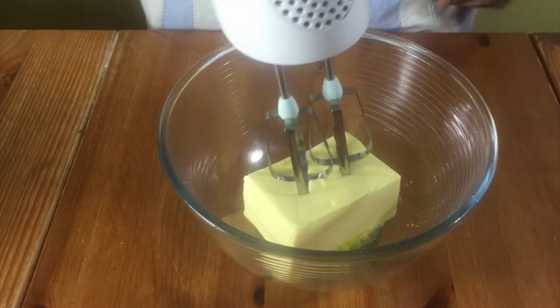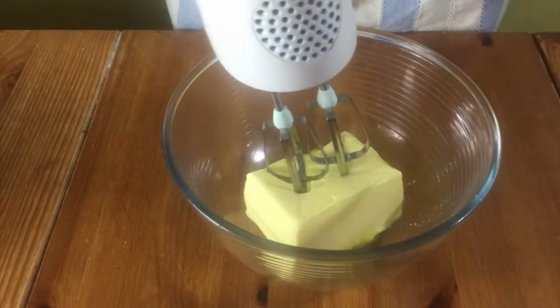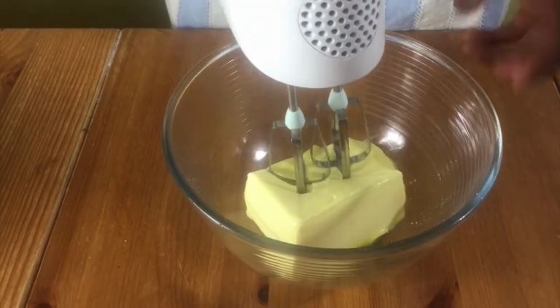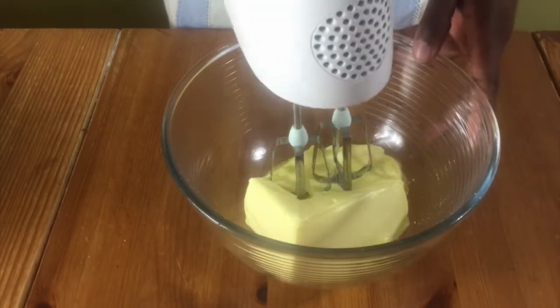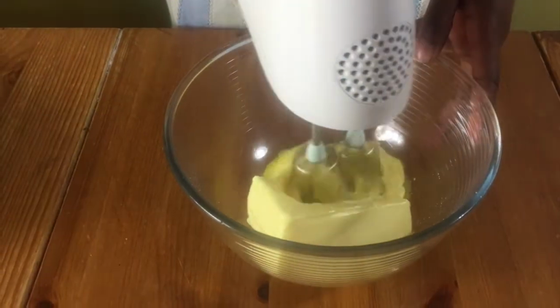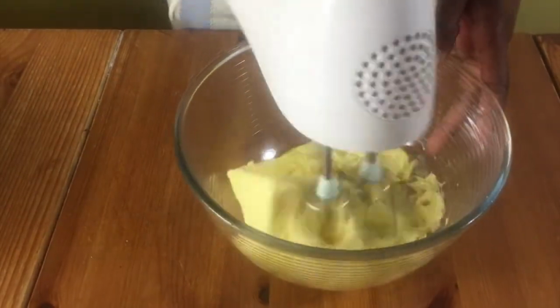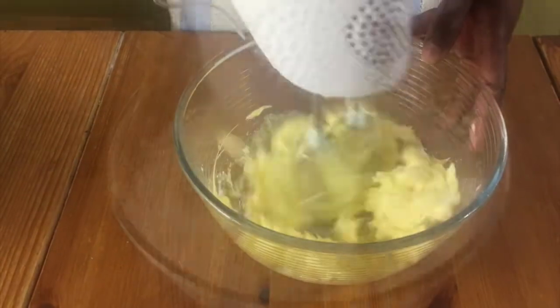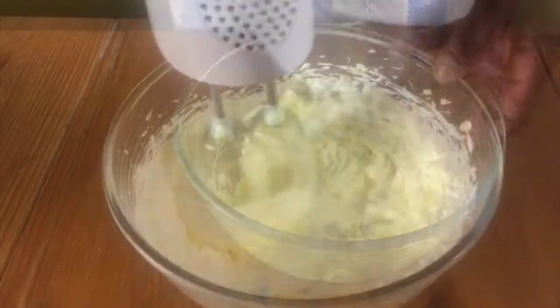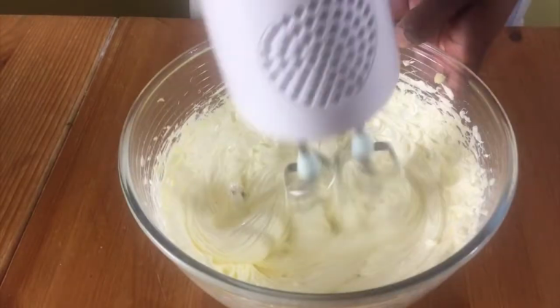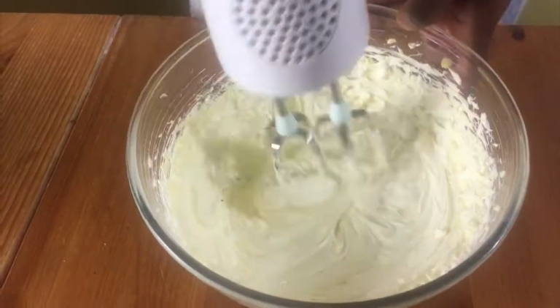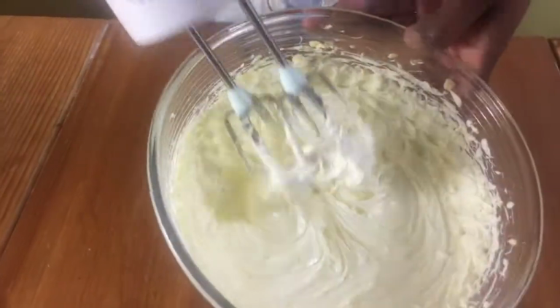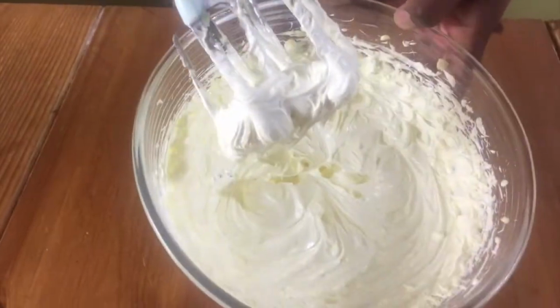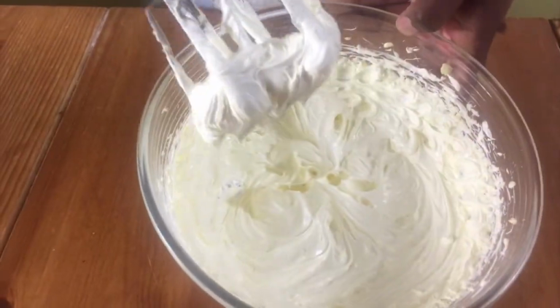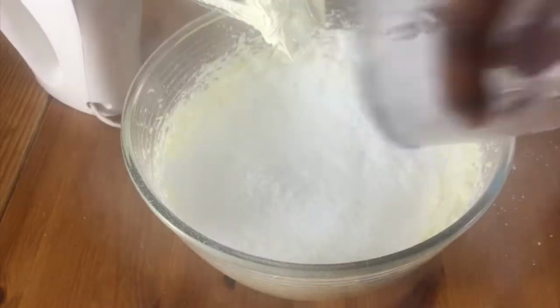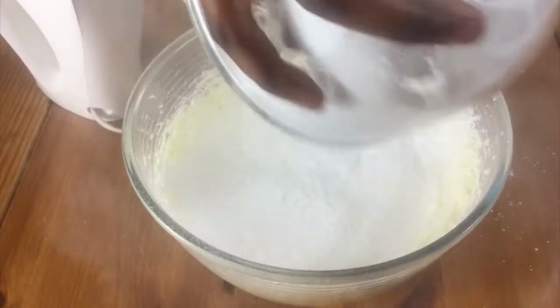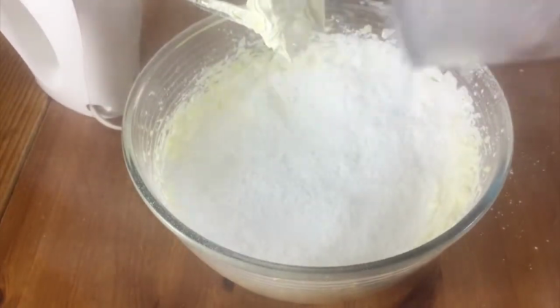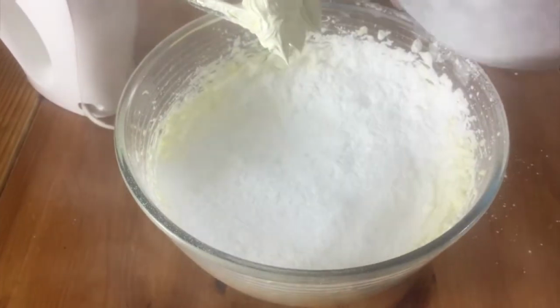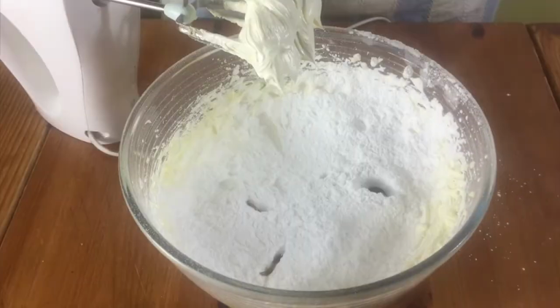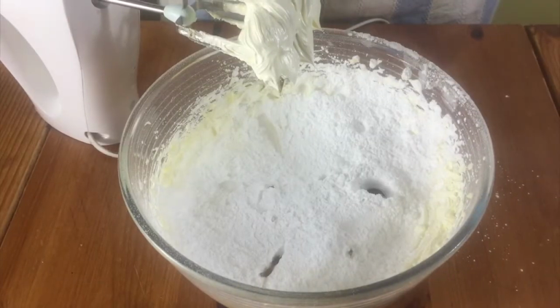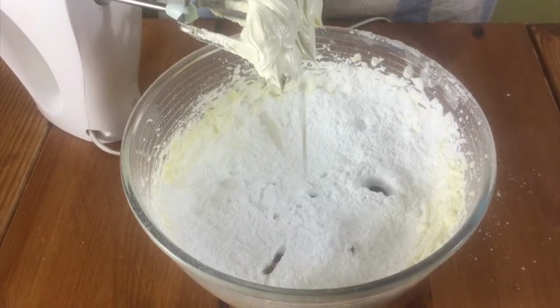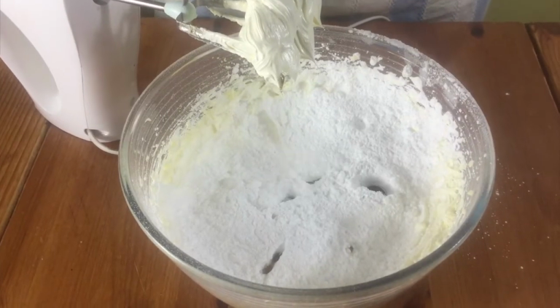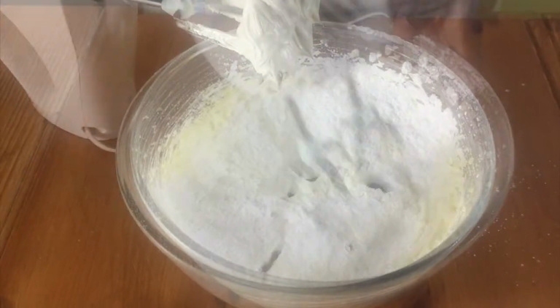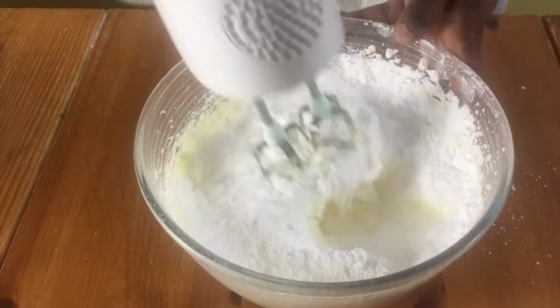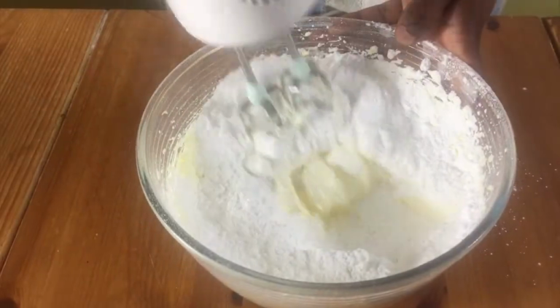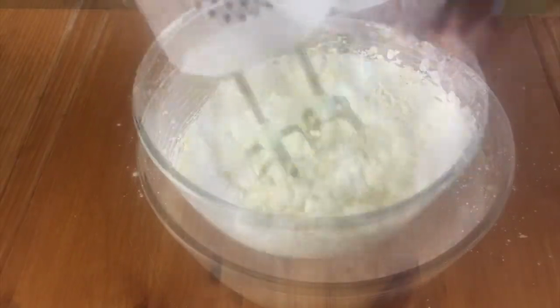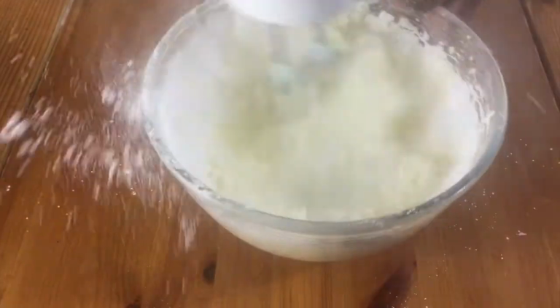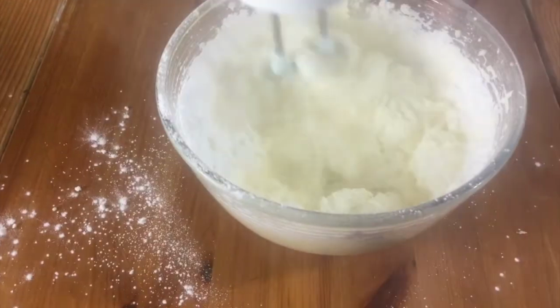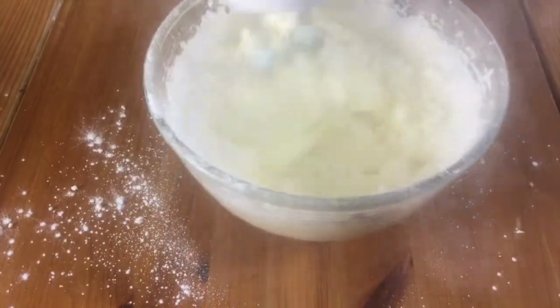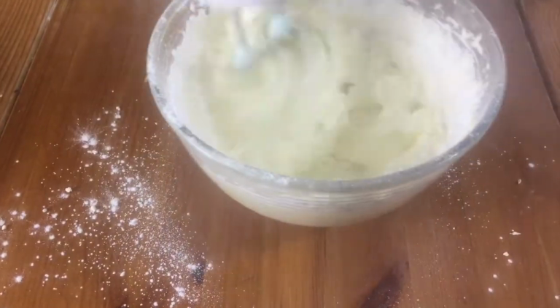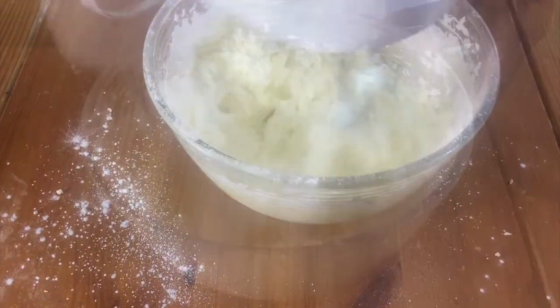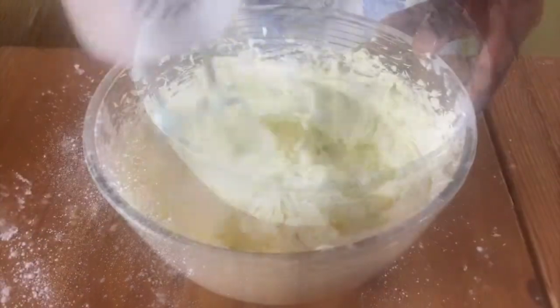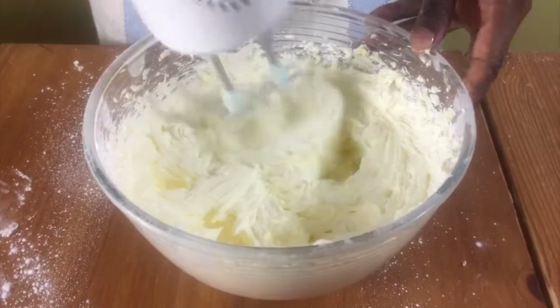Then in a bowl put some butter and whisk this until it's nice and creamy, and then add in your icing sugar and vanilla extract and whisk this.